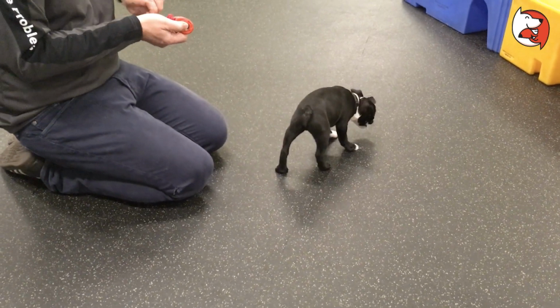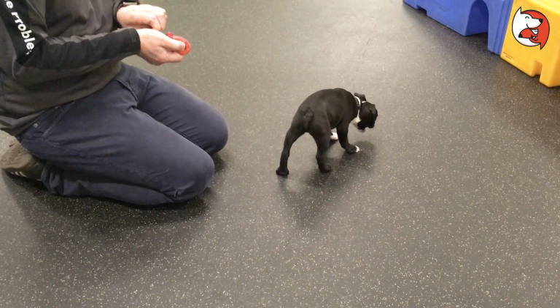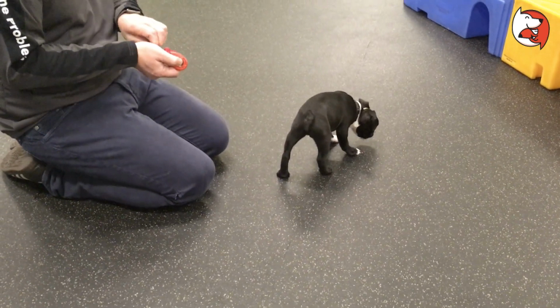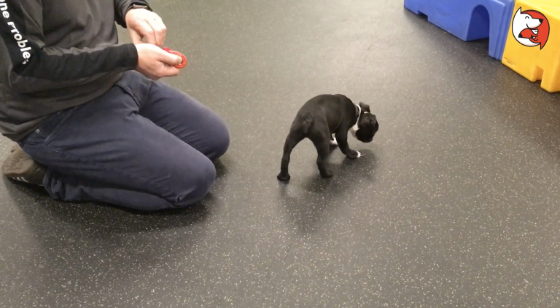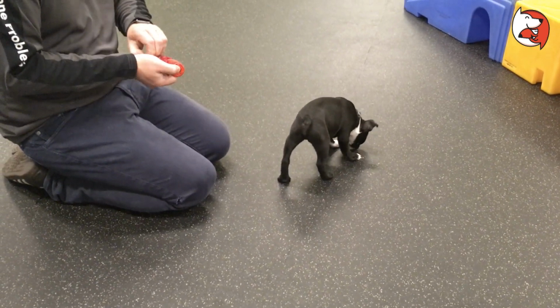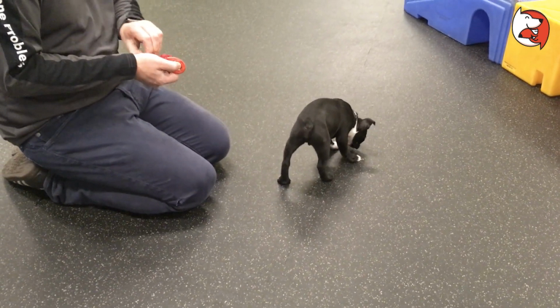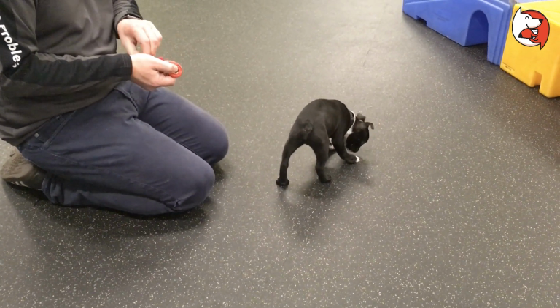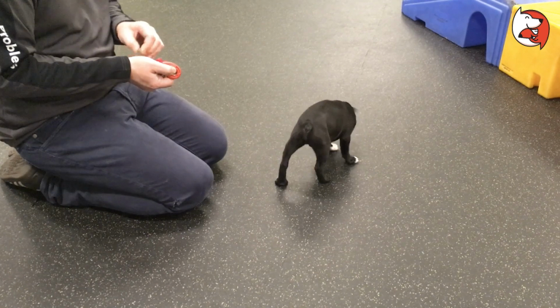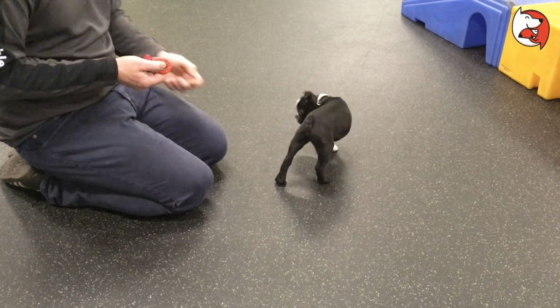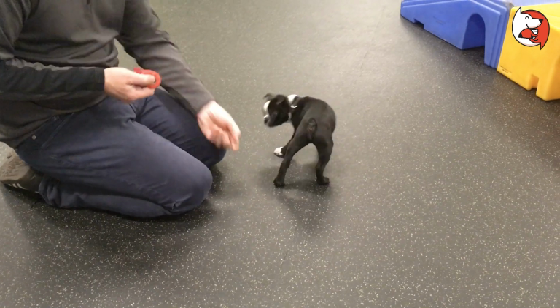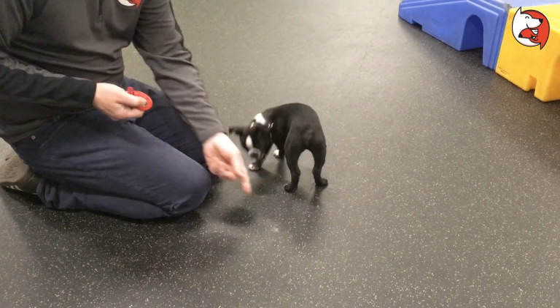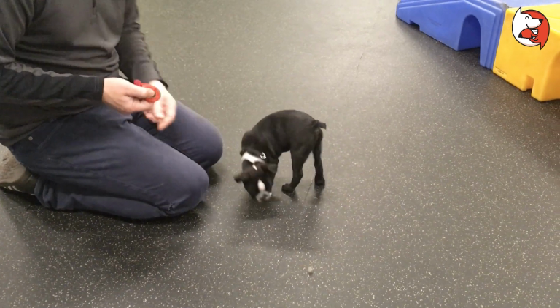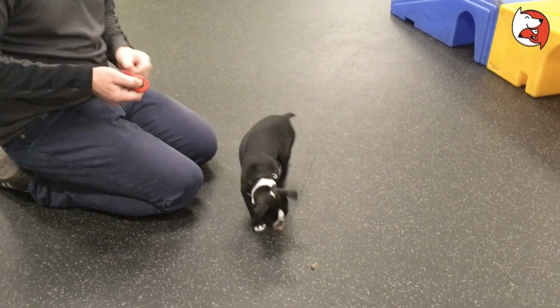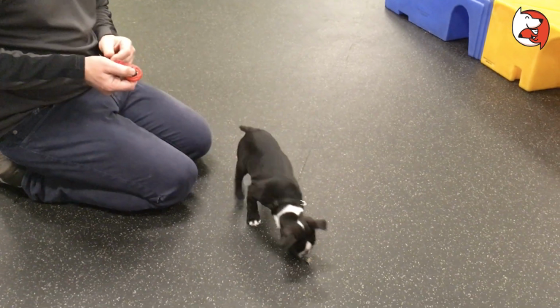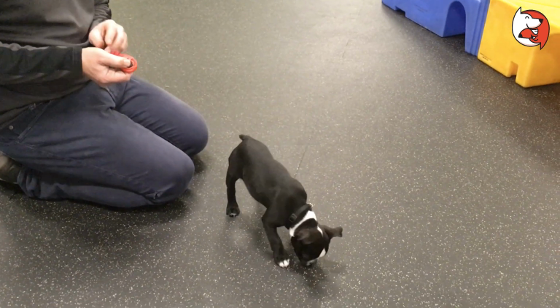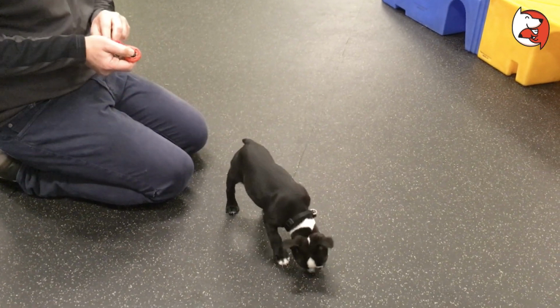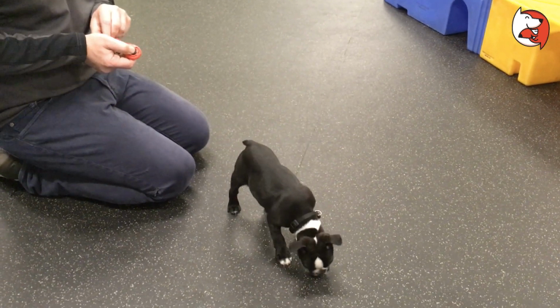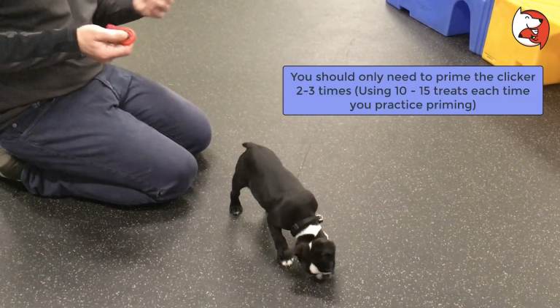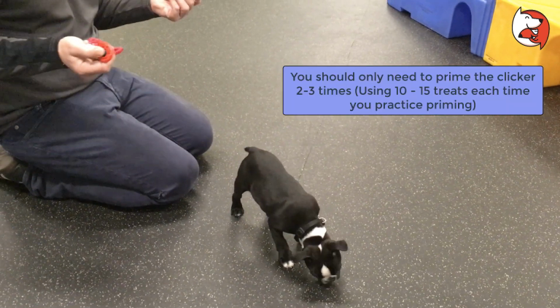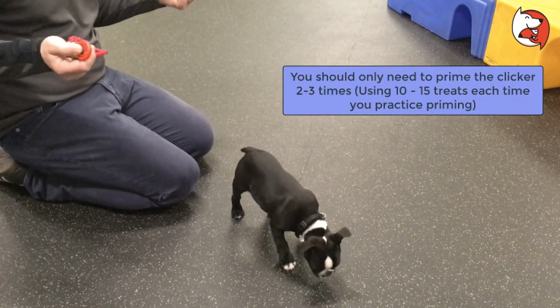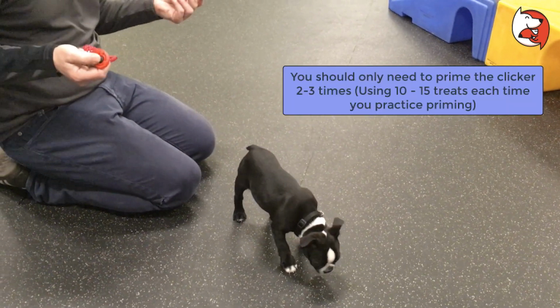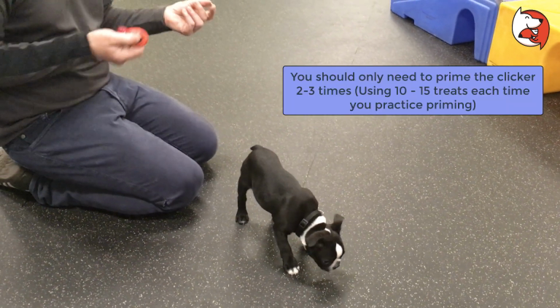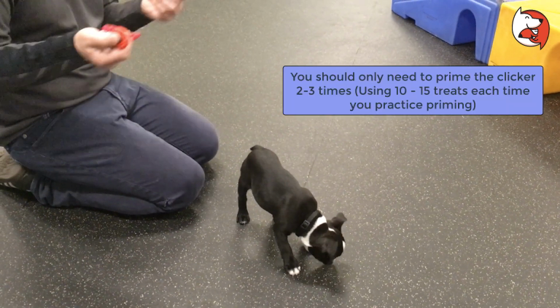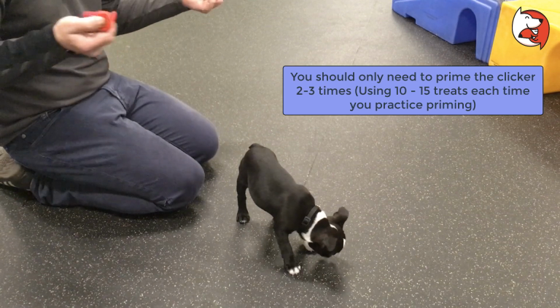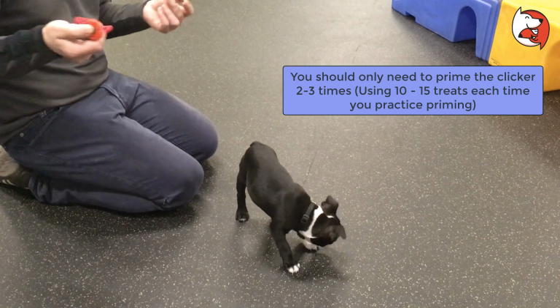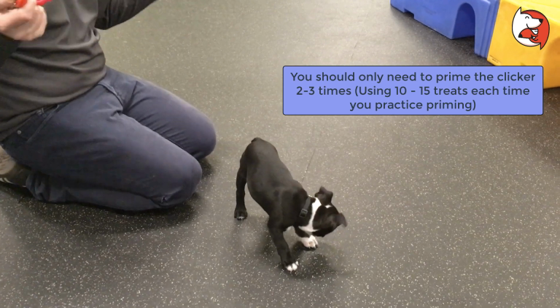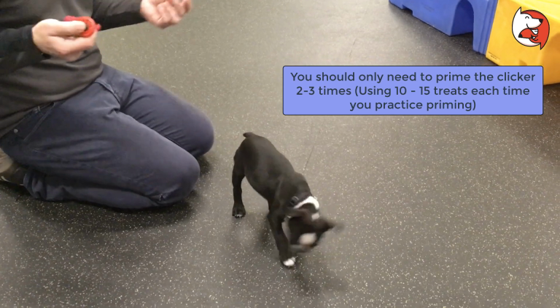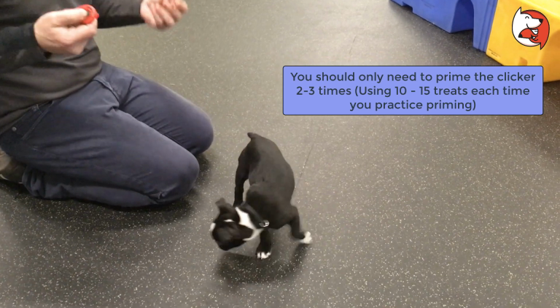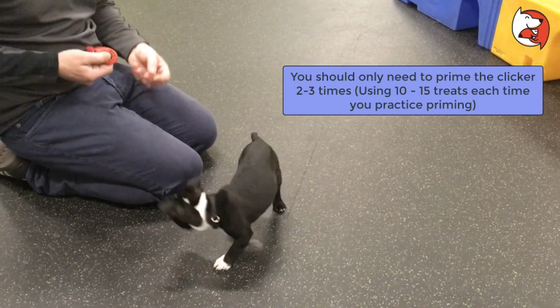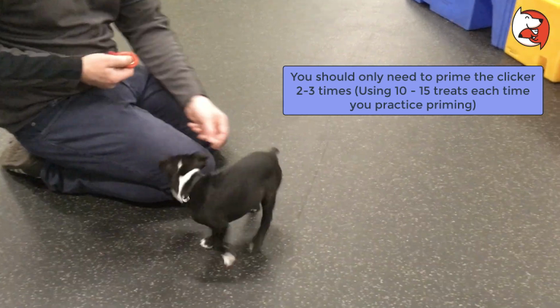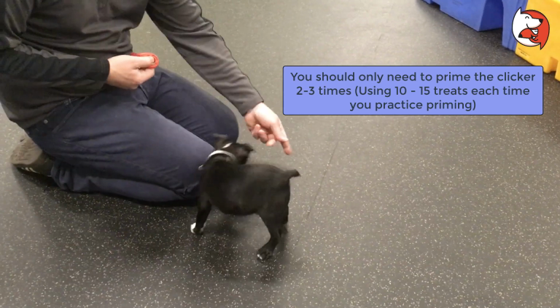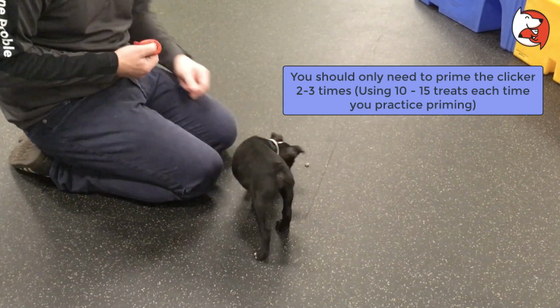The treat goes in their mouth first, and then you click. You want to do this with about 10 treats, maybe two or three times — maybe twice one day, once the next day. That probably should be enough.